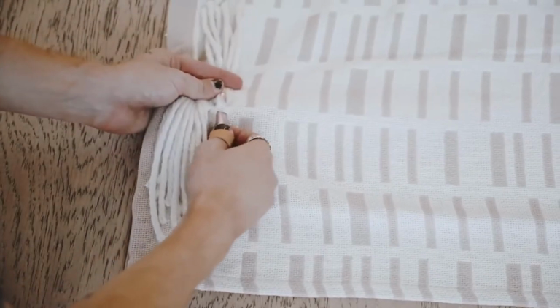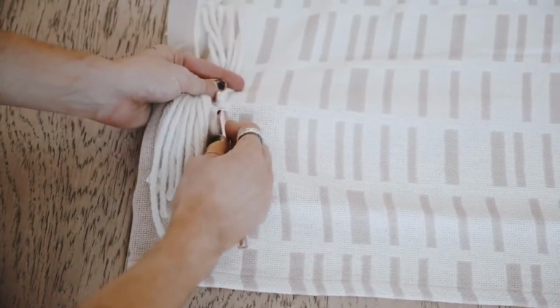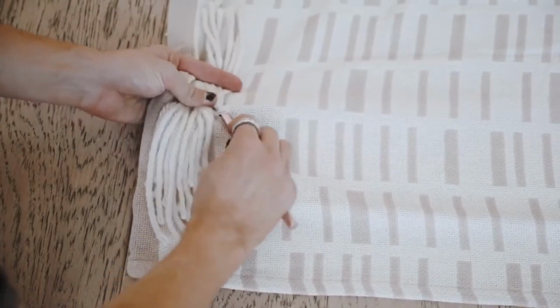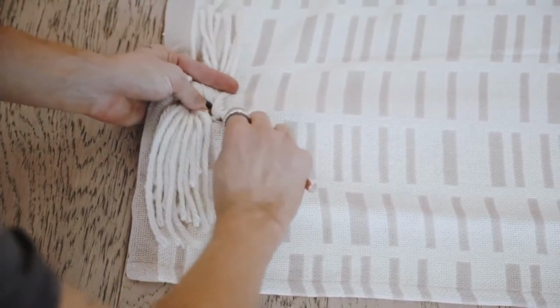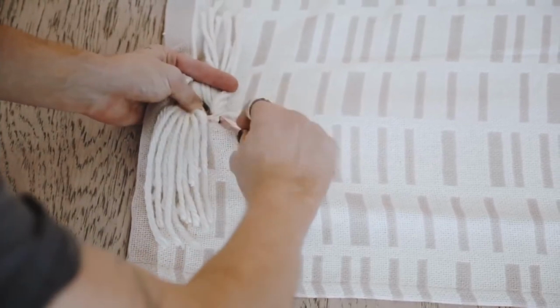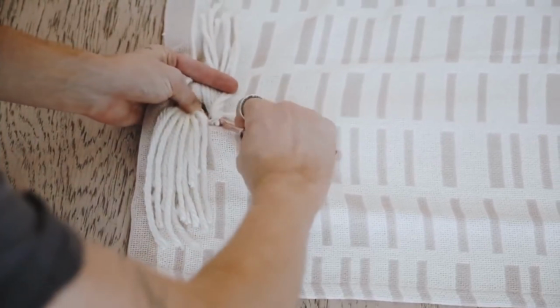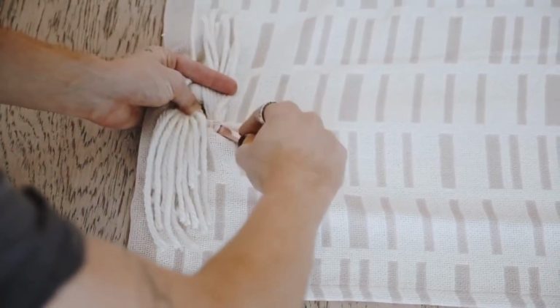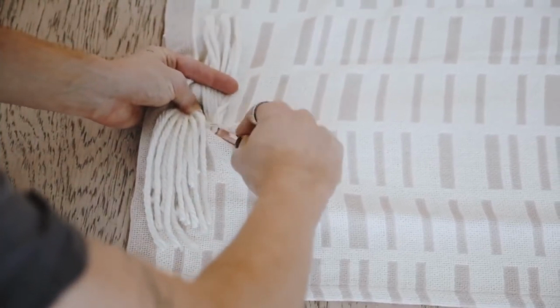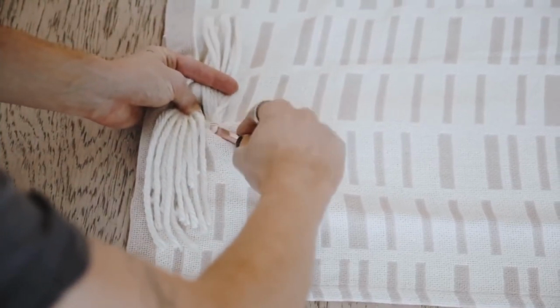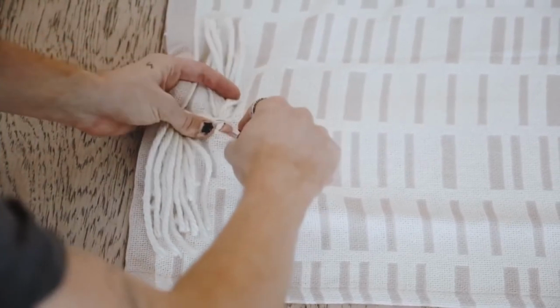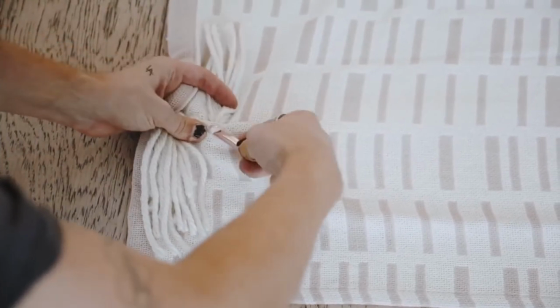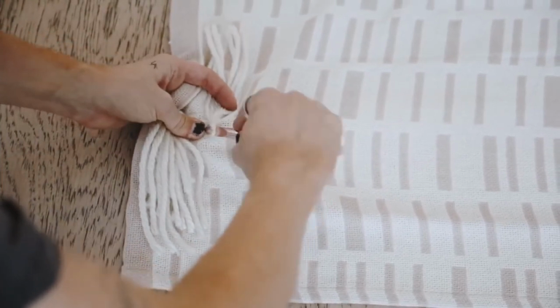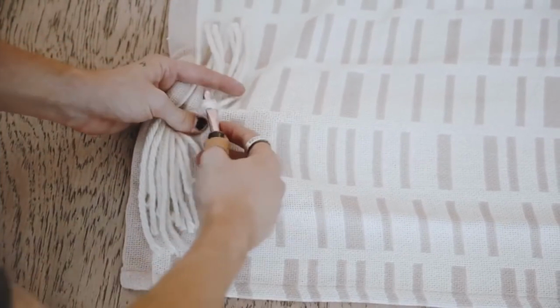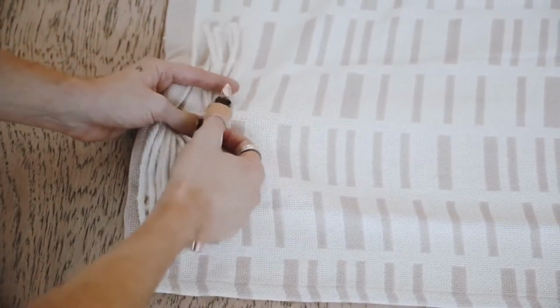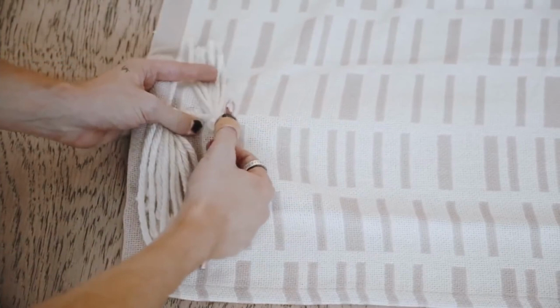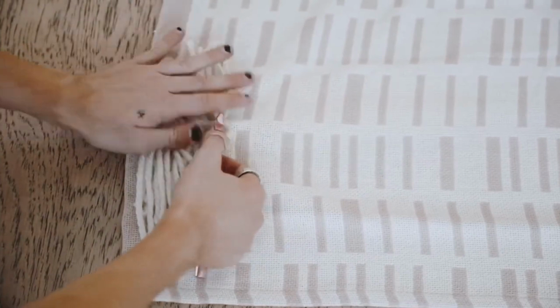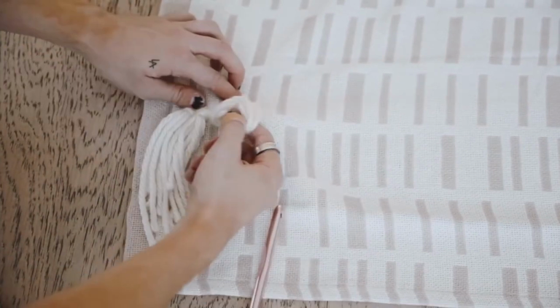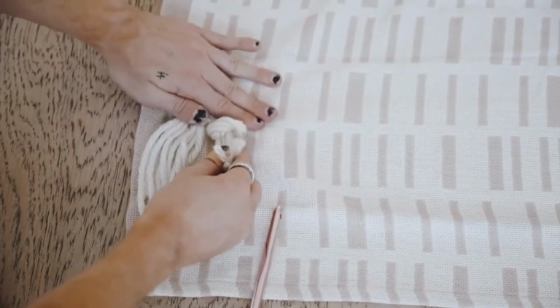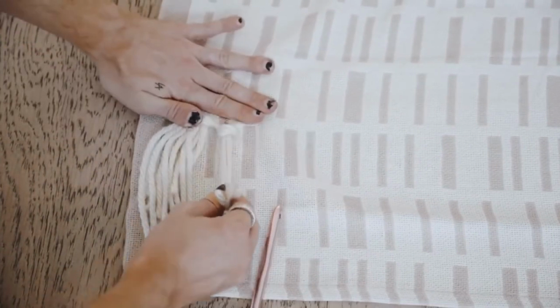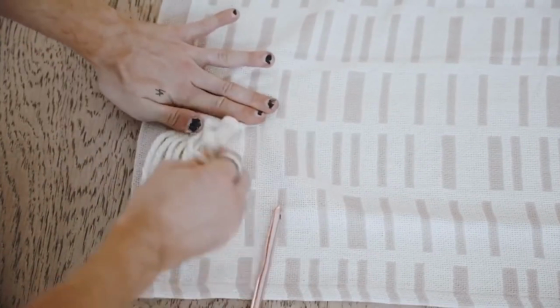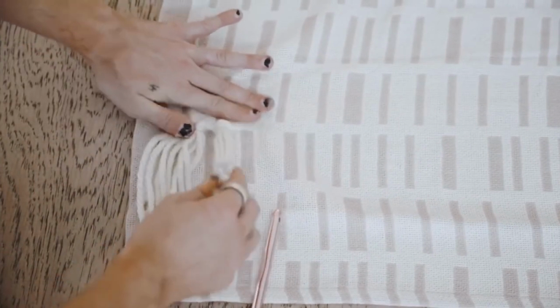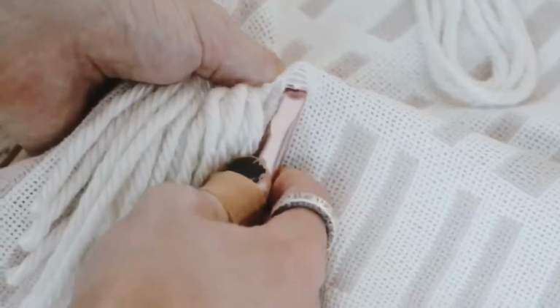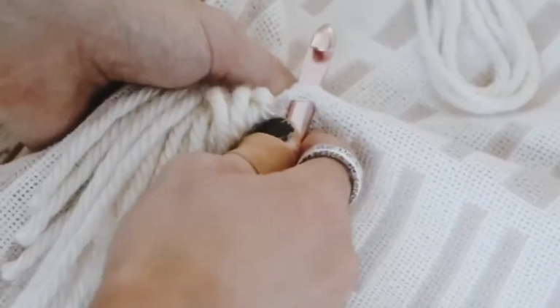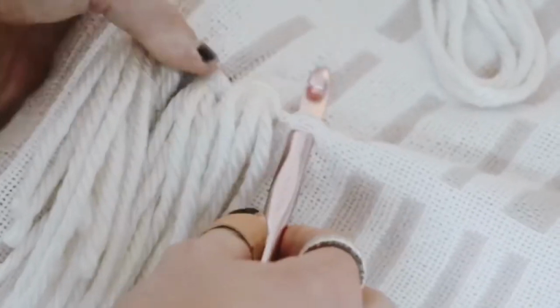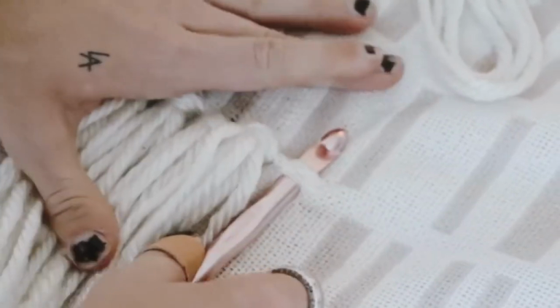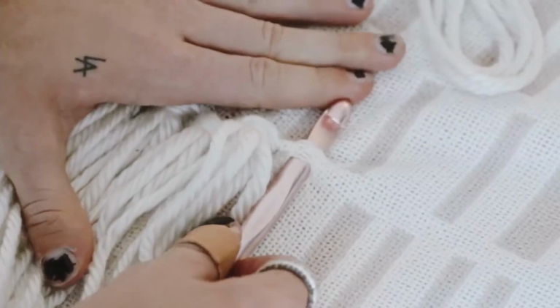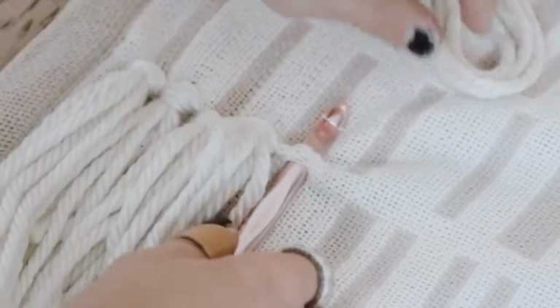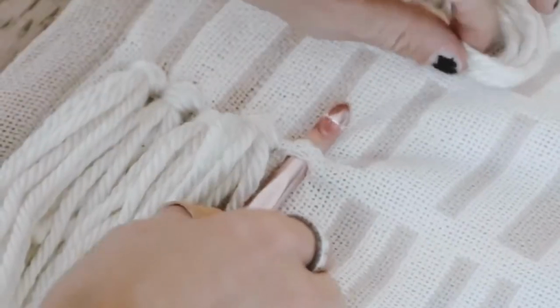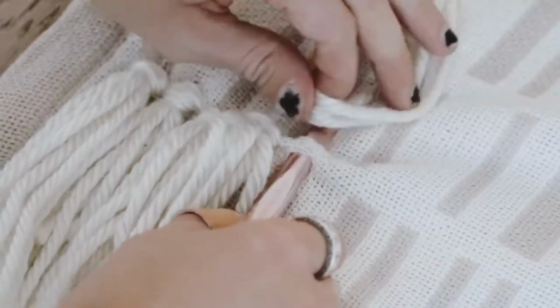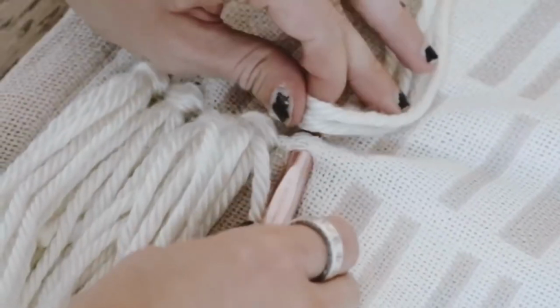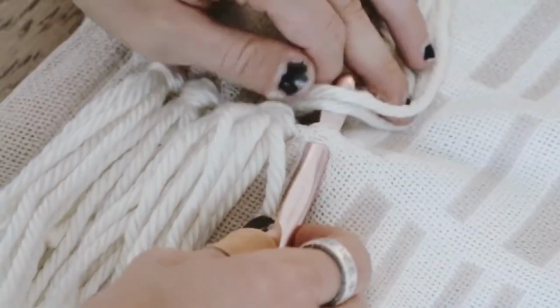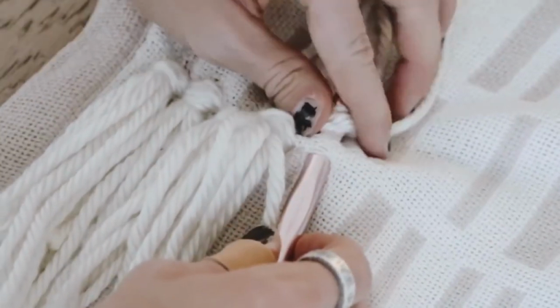So you're going to pull through all those strands of yarn — once all three of them are pulled through, you're then going to pull the tails through that loop, and that finishes off your first tassel. Now to determine the pattern you want or where you want to apply your tassels, you can map it out first if you'd like.